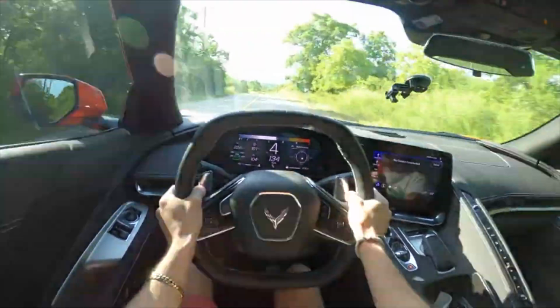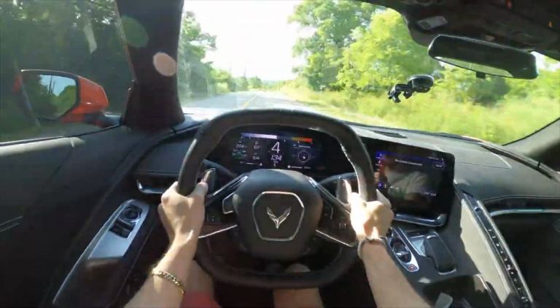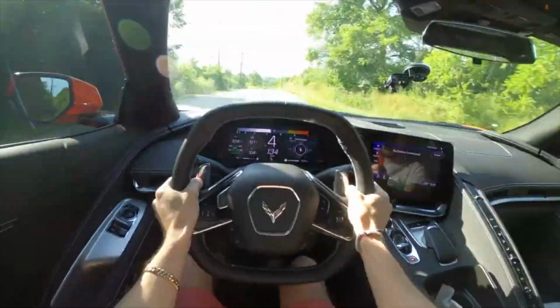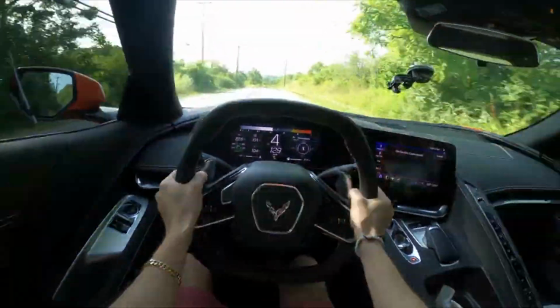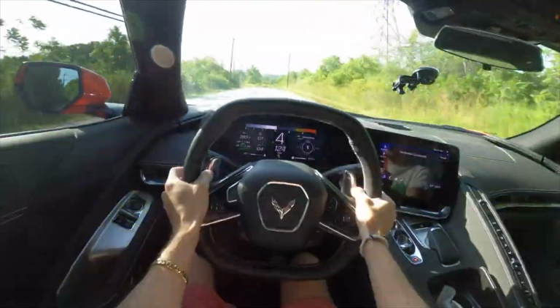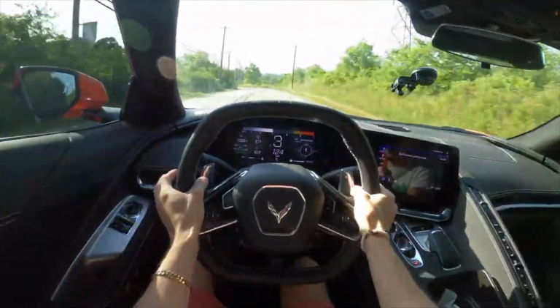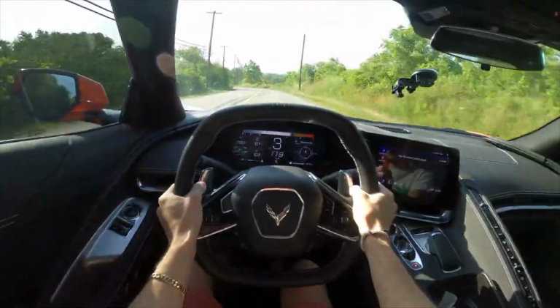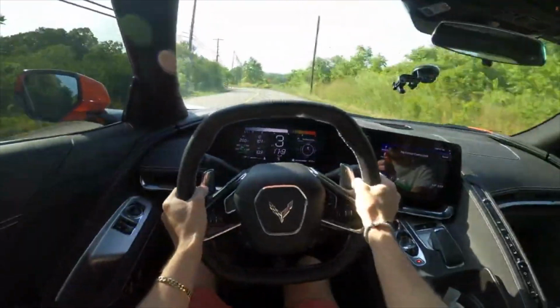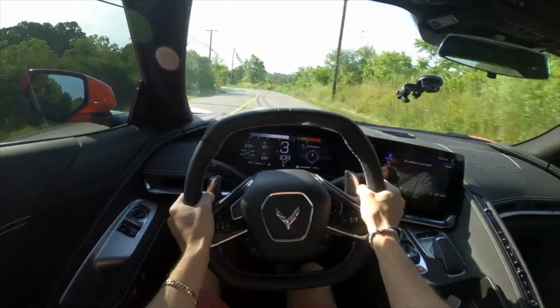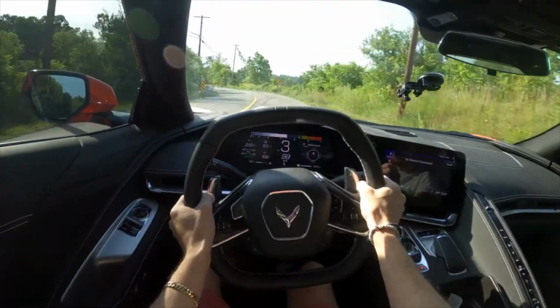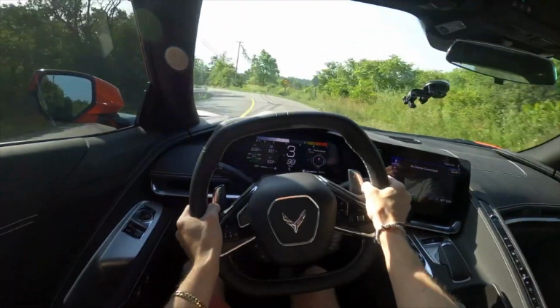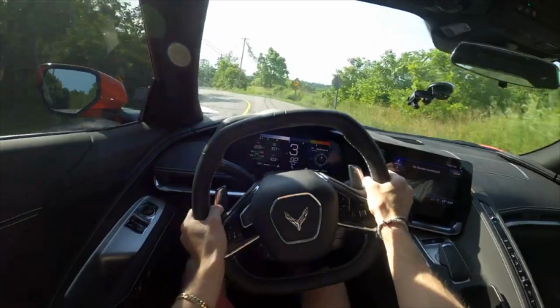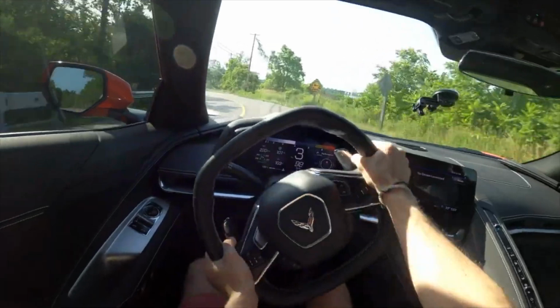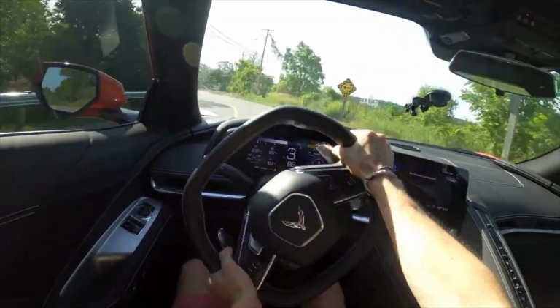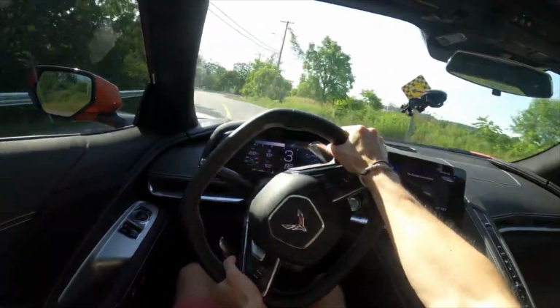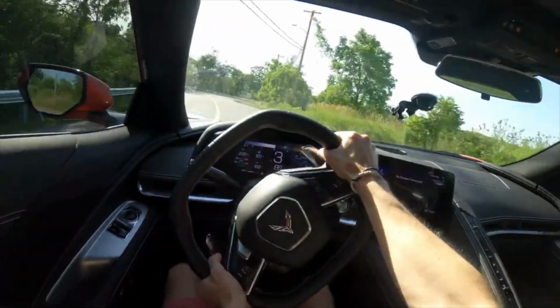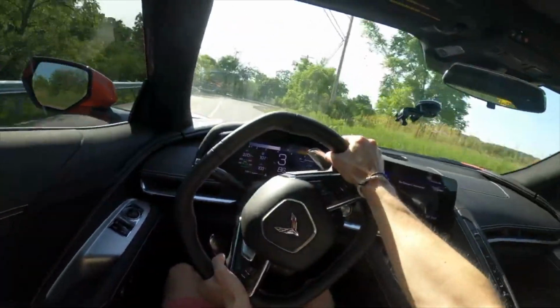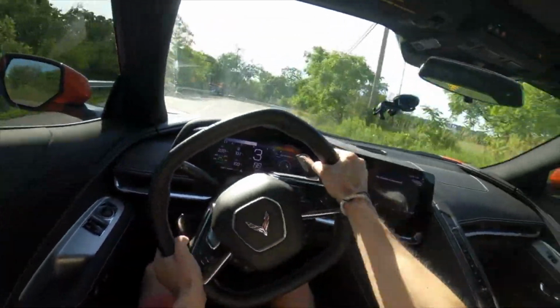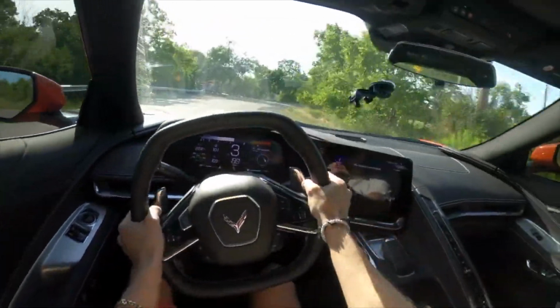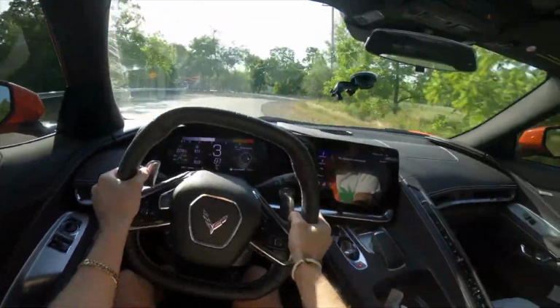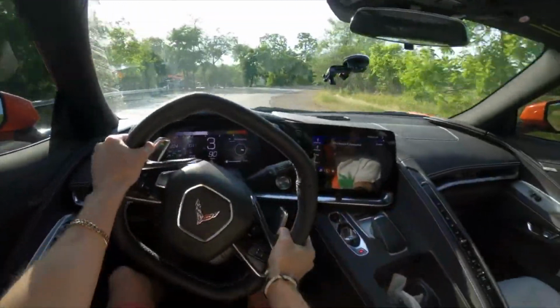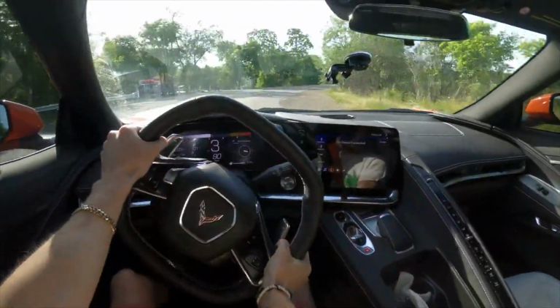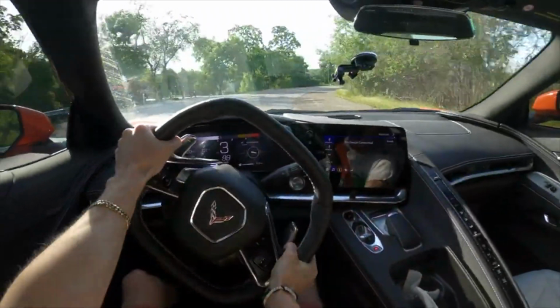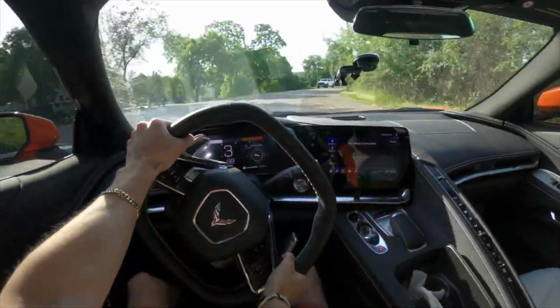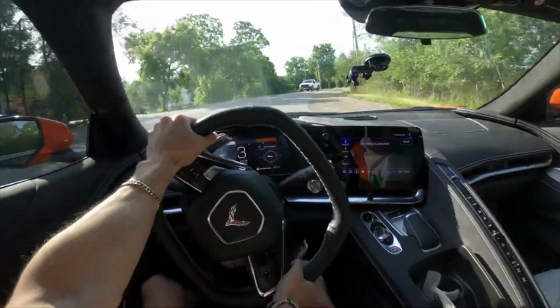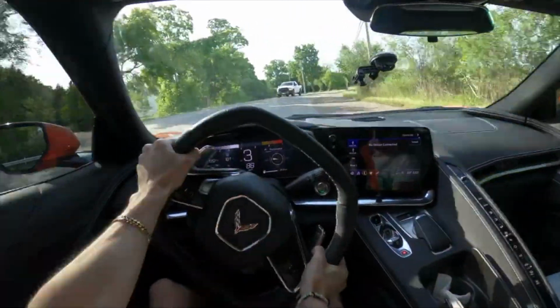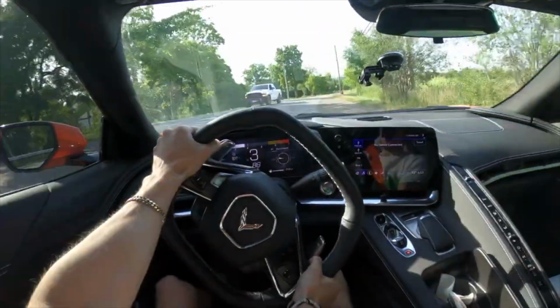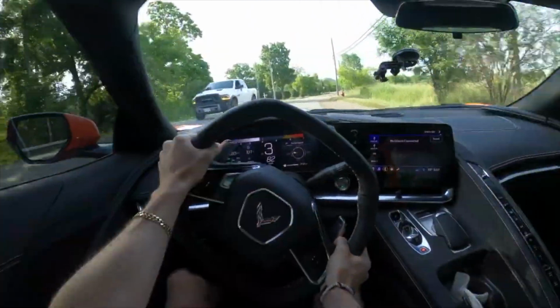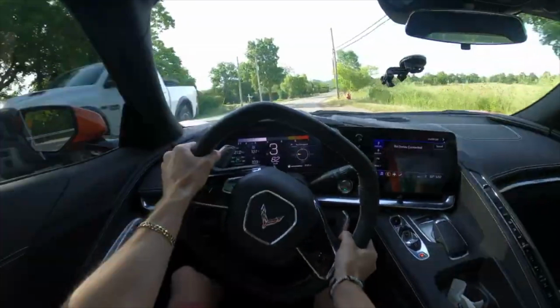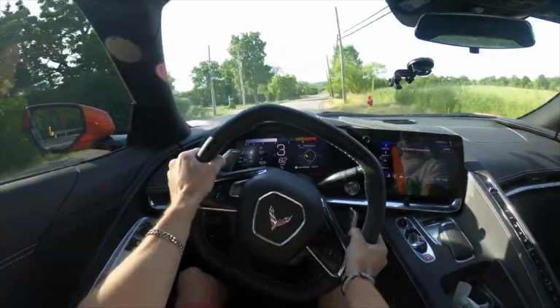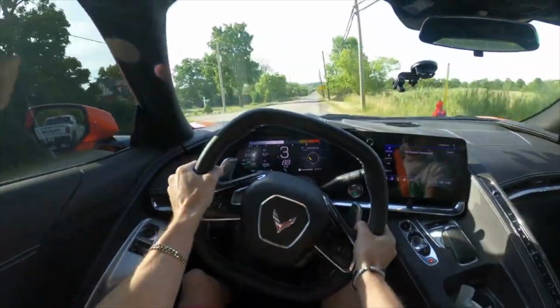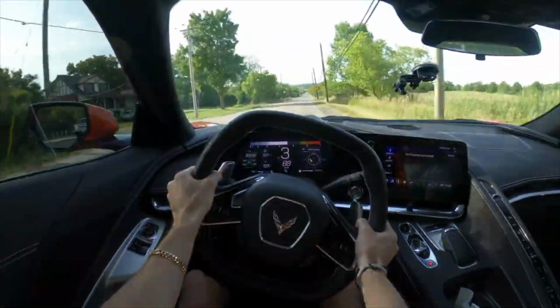That being said, if you're in cycle one and your allocation is already out and everything's already picked, you might be able to talk to your dealership to get that stuff changed at the last minute, but I would not be holding my hopes out on that.